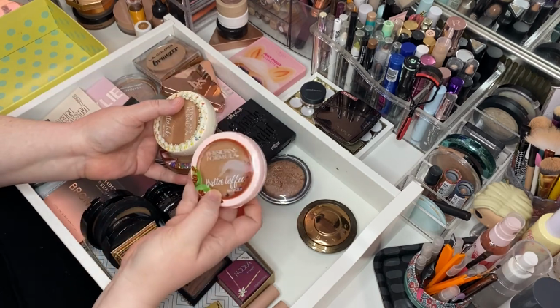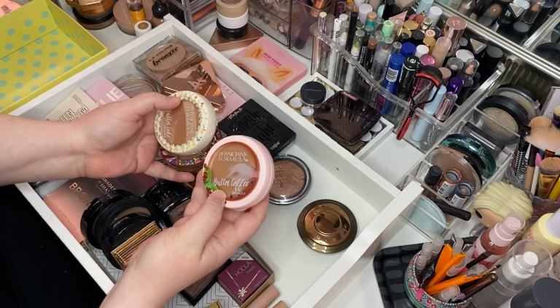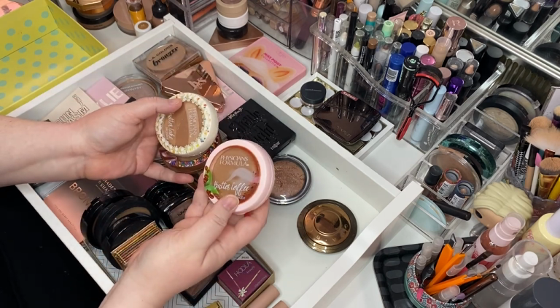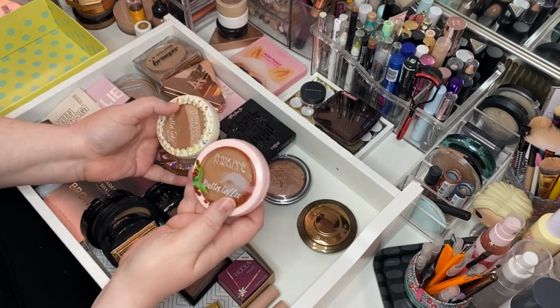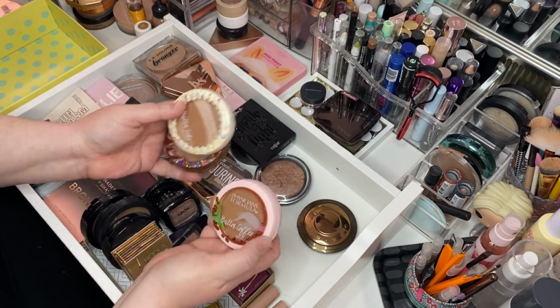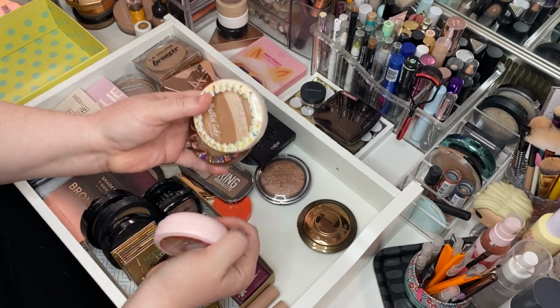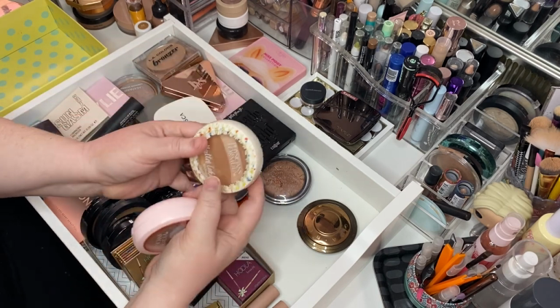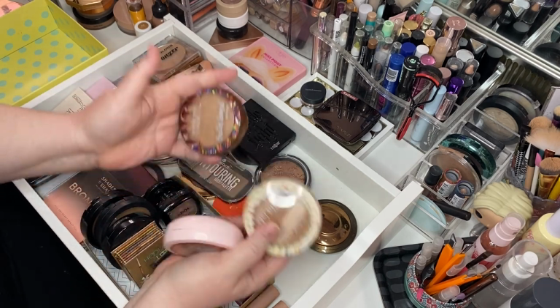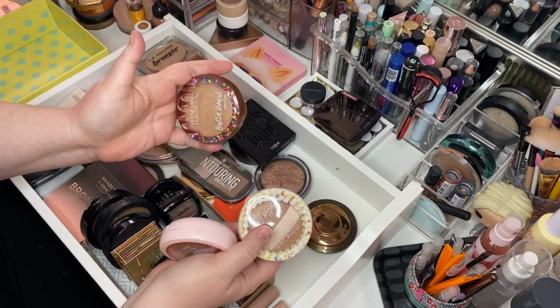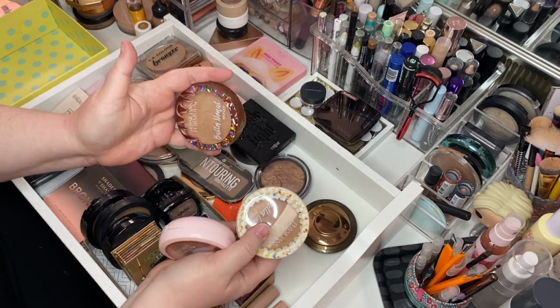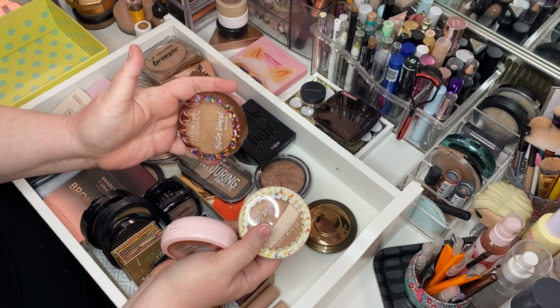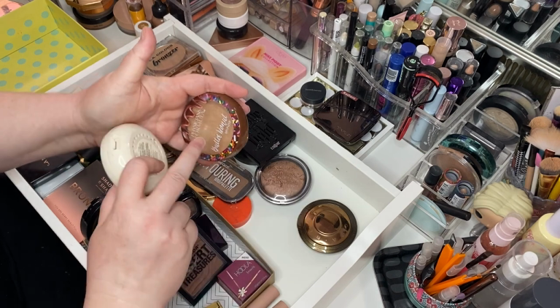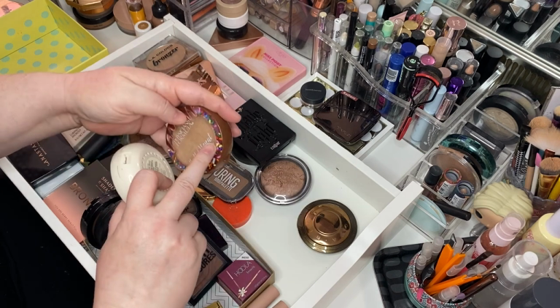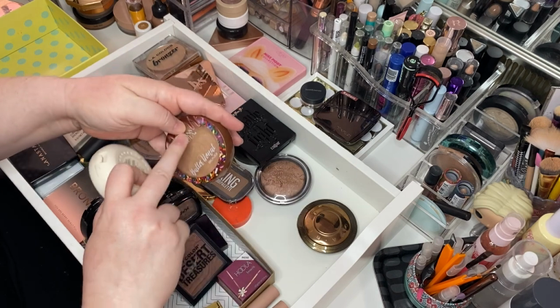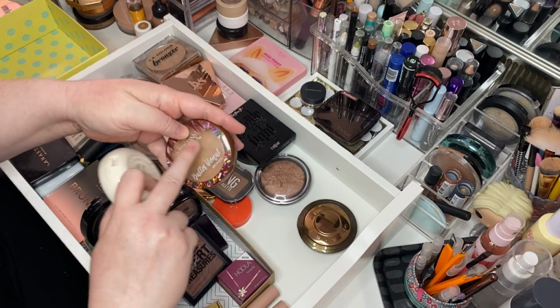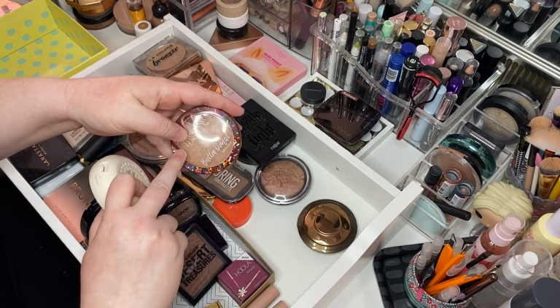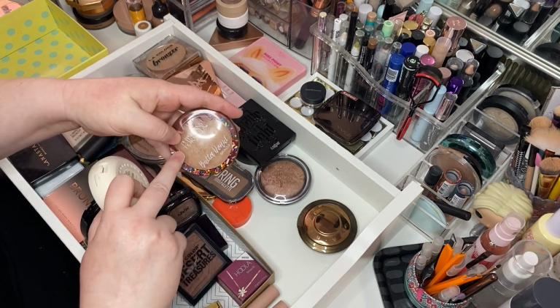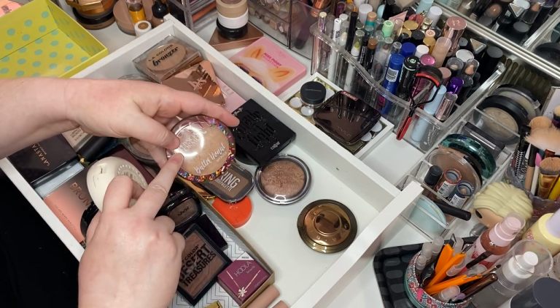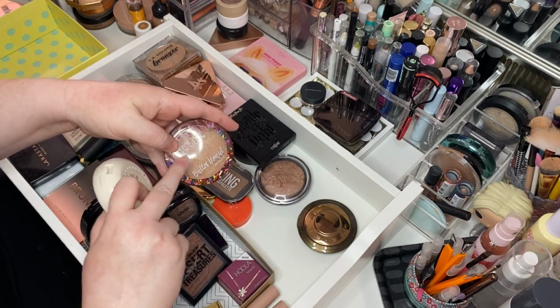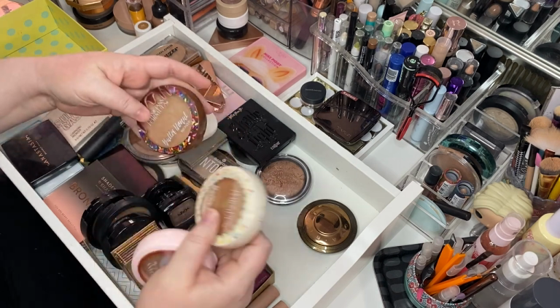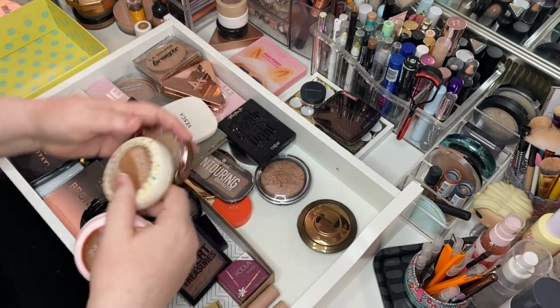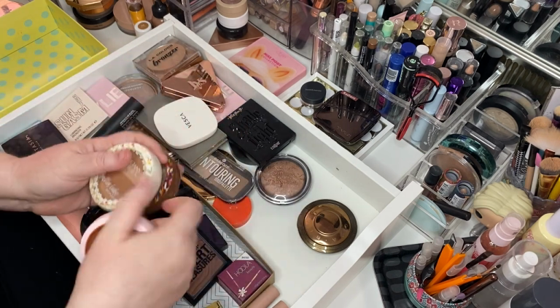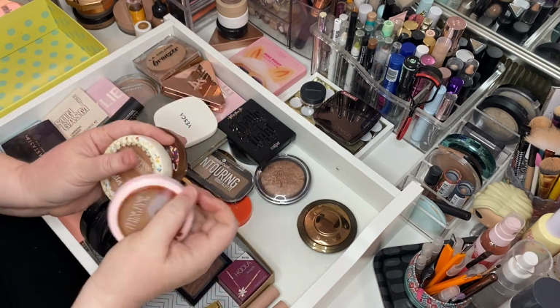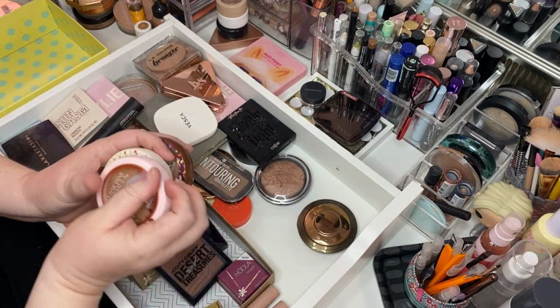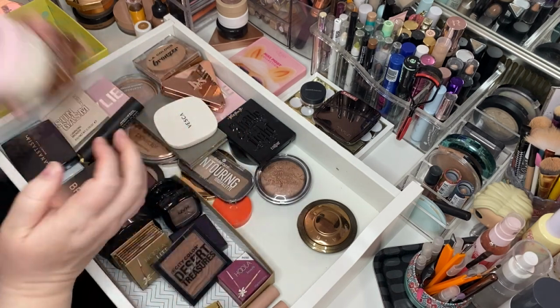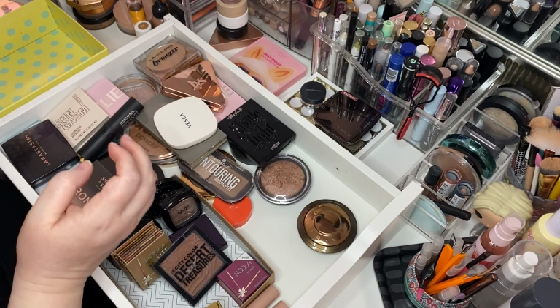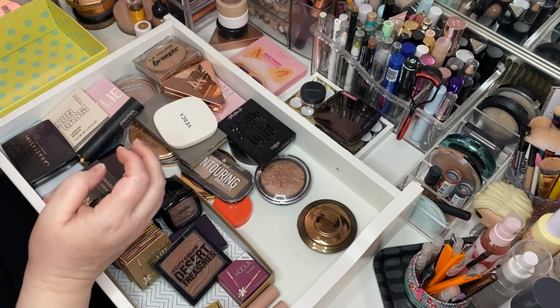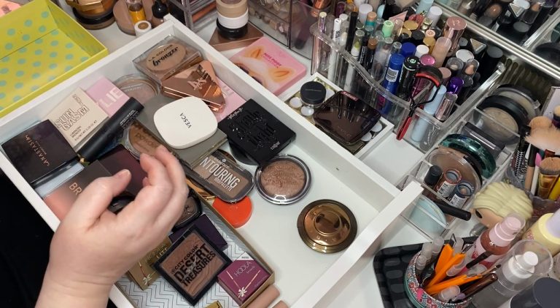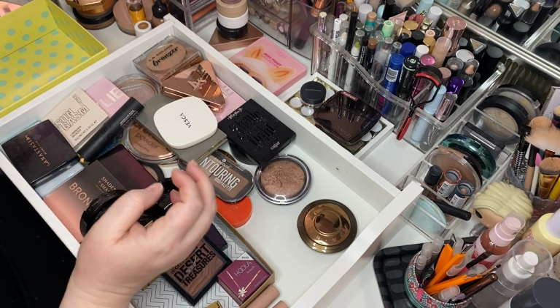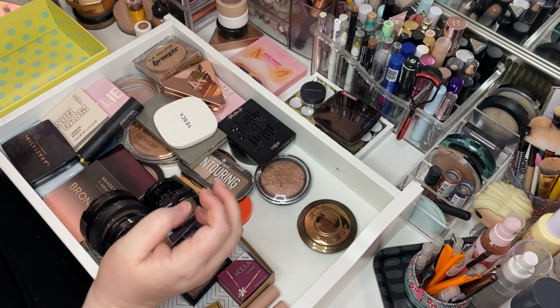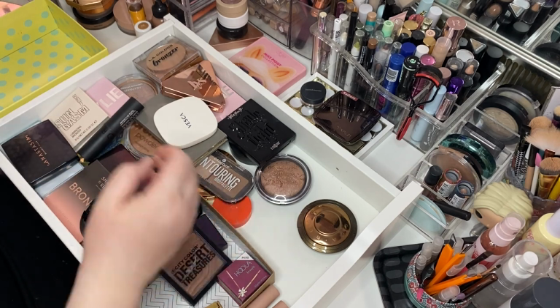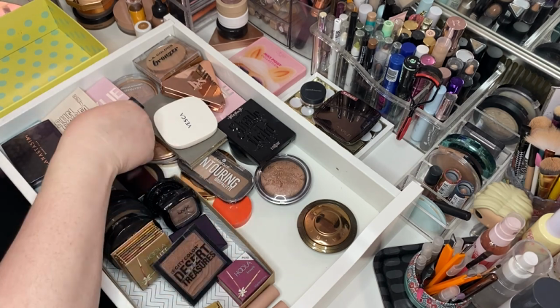This is the Physician's Formula Butter Donut Bronzer — Butter Donut arrived totally shattered, repressed her. That's why she looks rough. I'll keep all those.